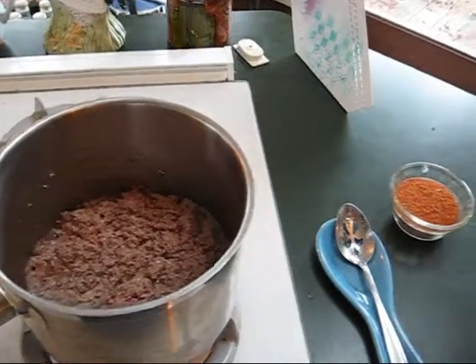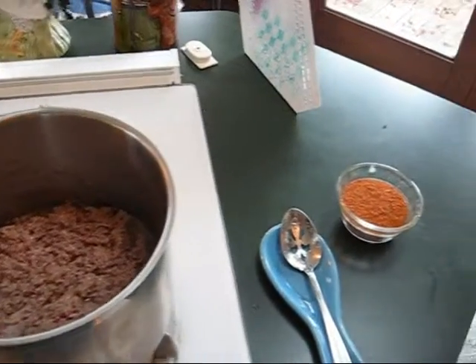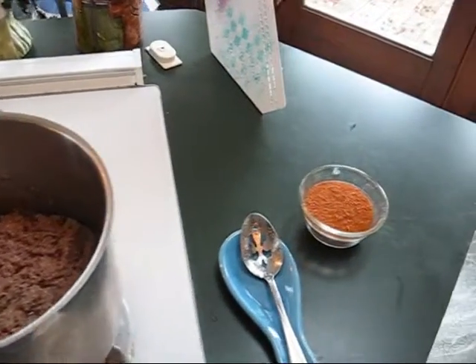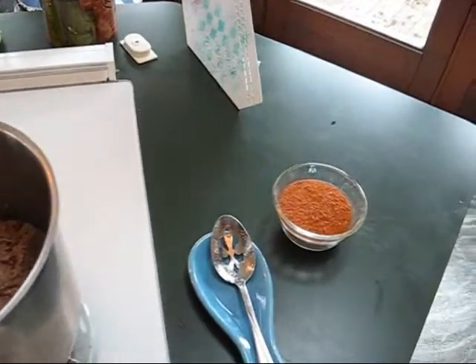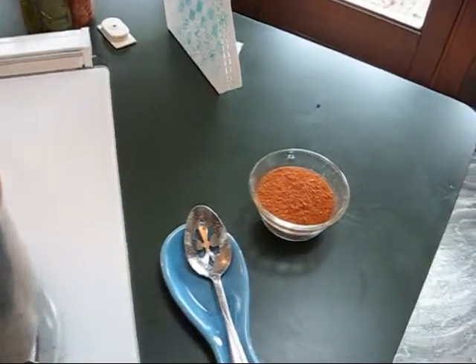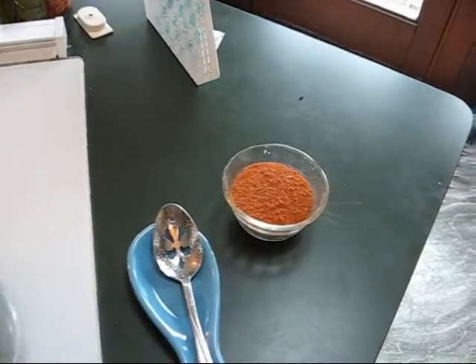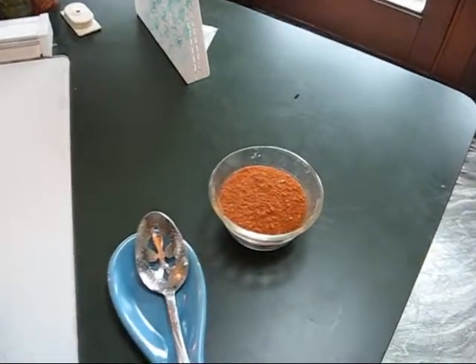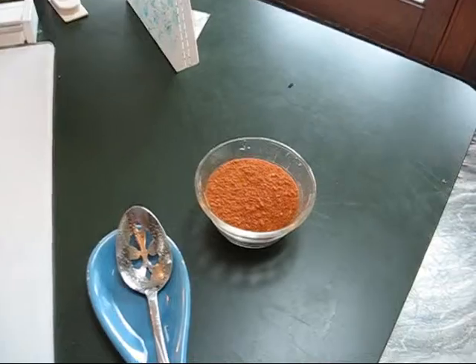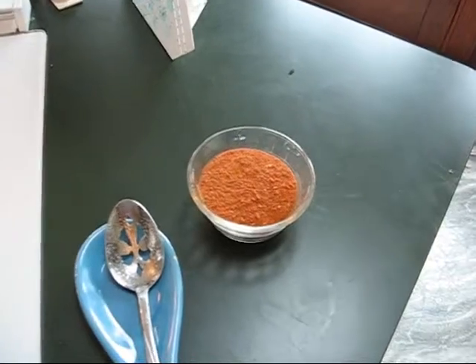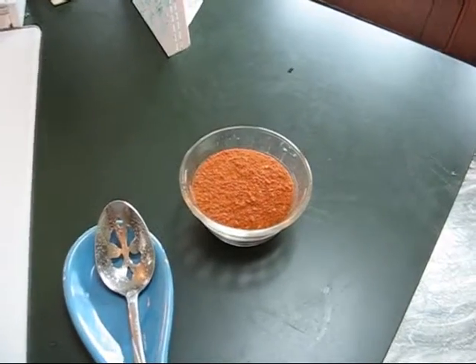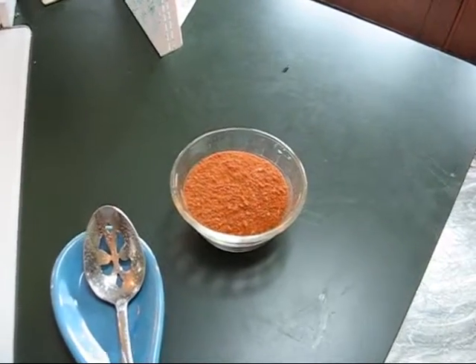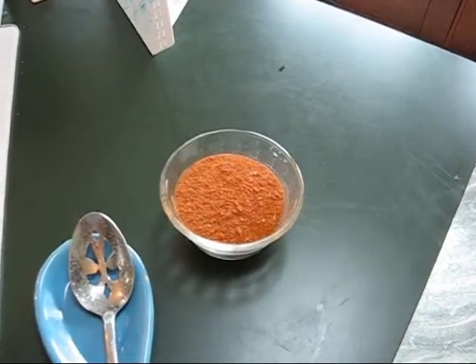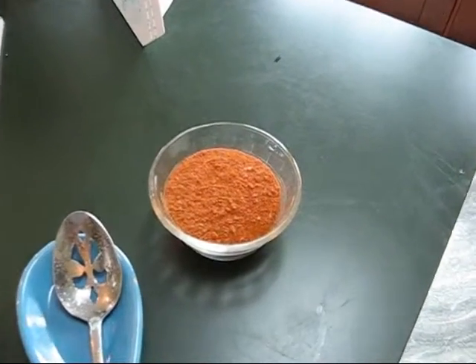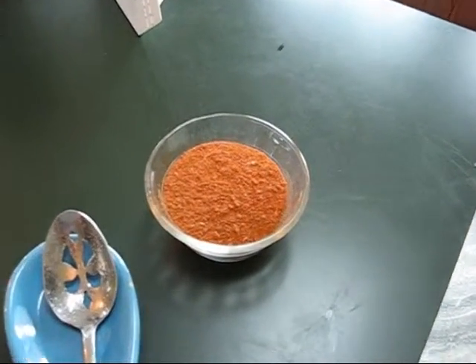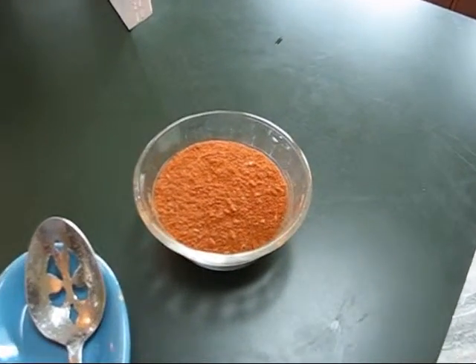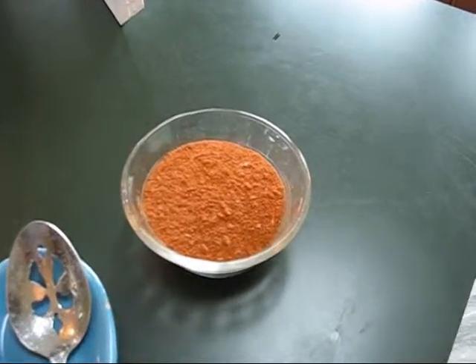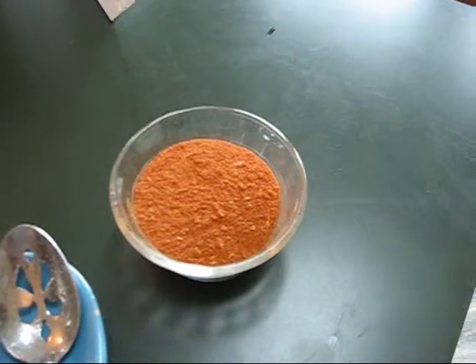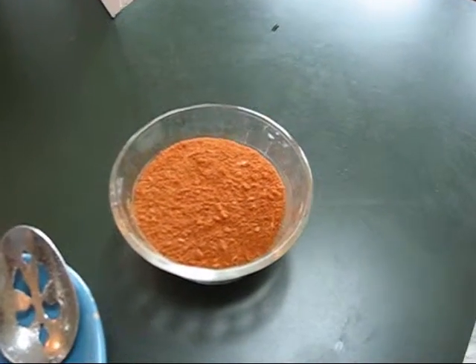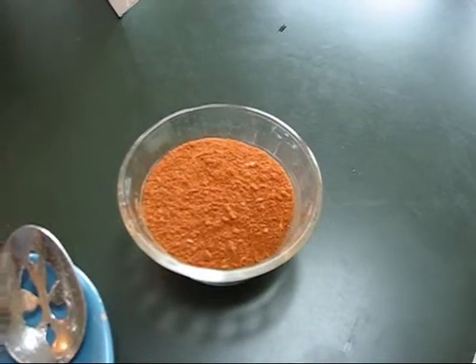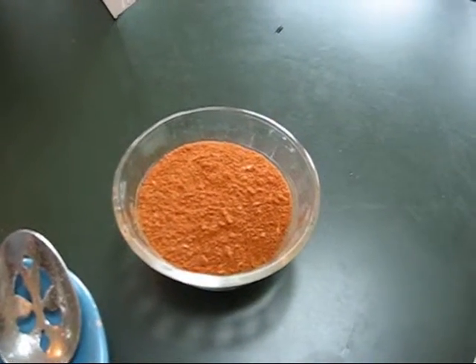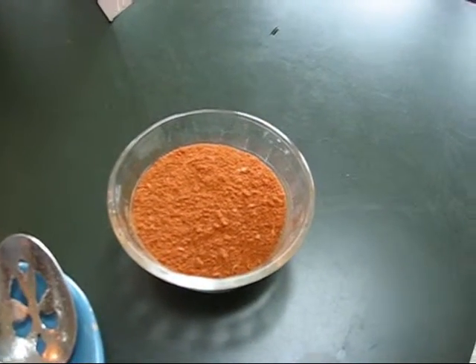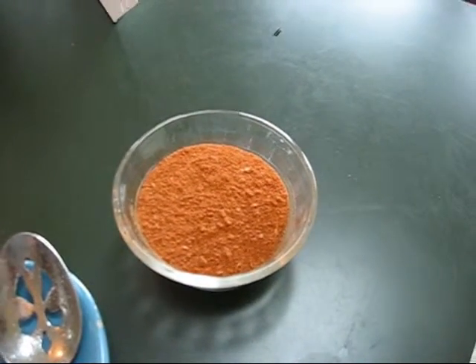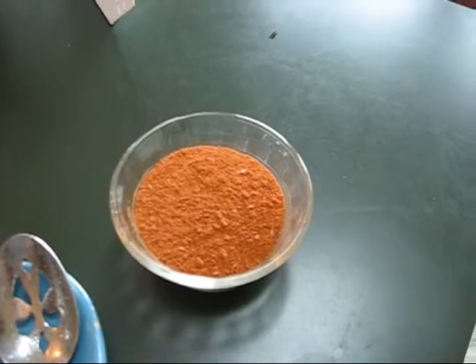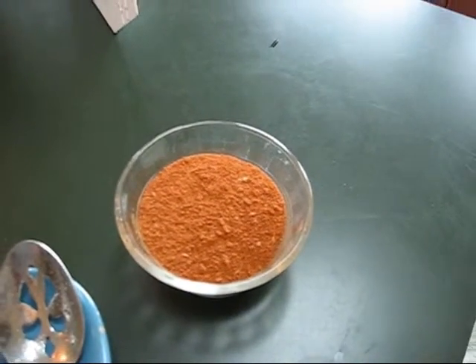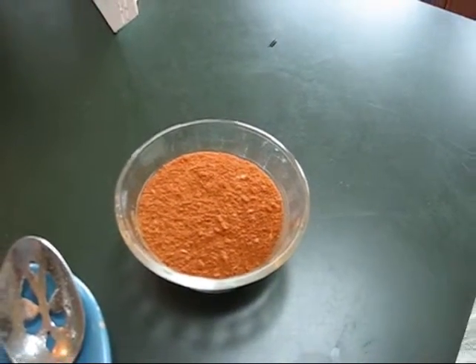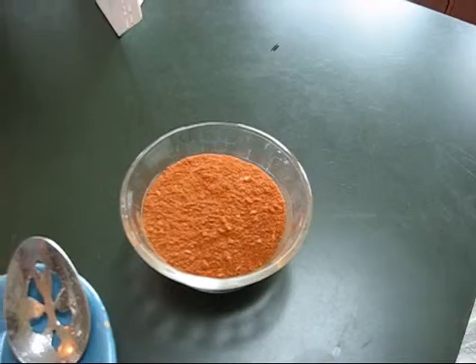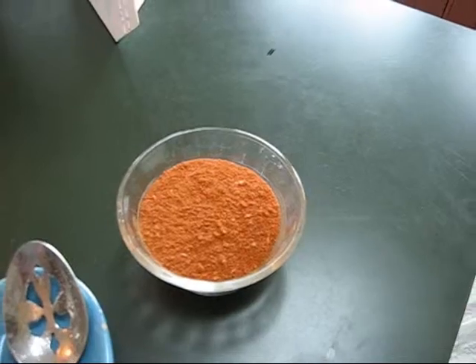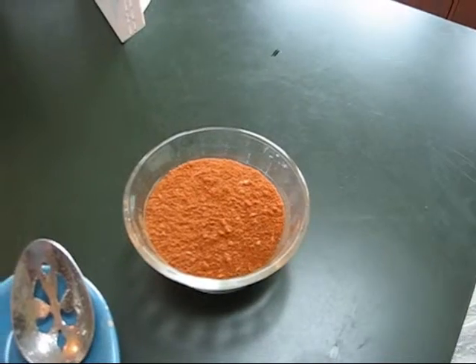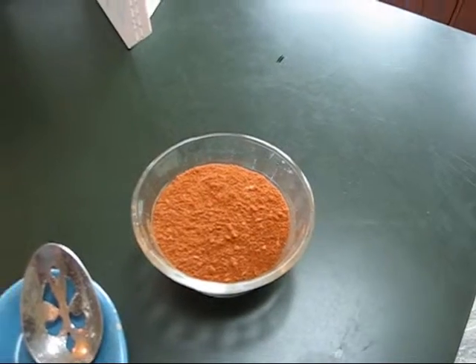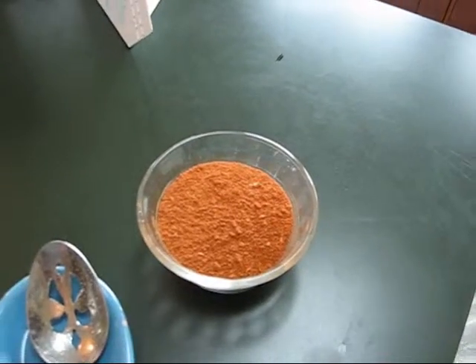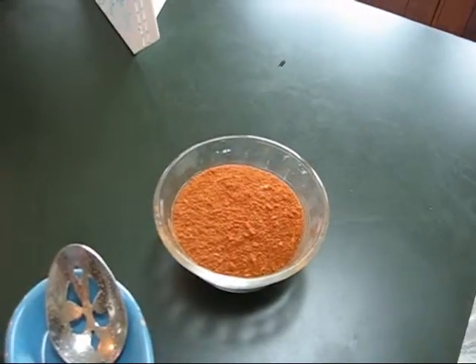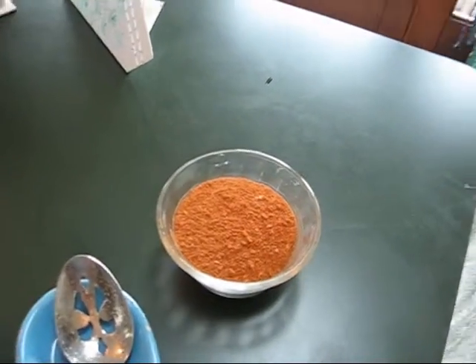I've got my little mixture here. This is something I did myself — I can't tell you what's in it. It's a secret.